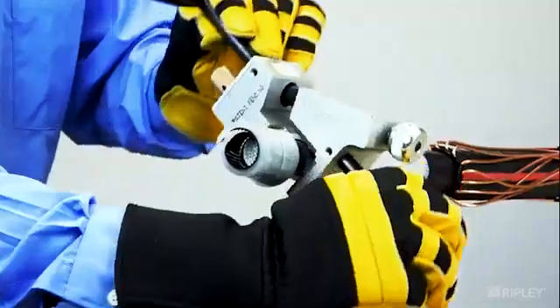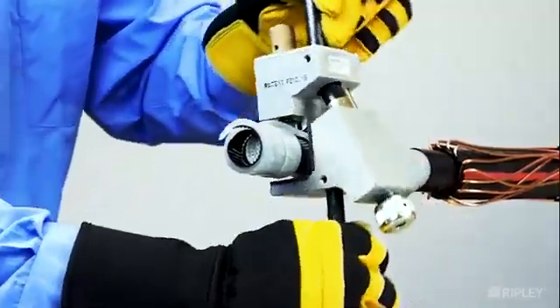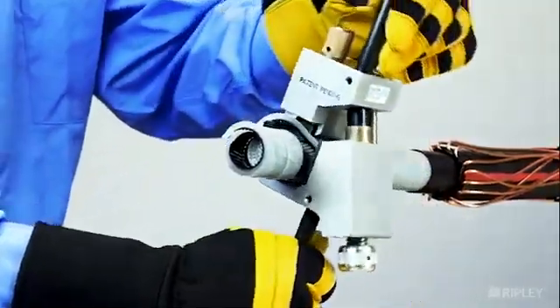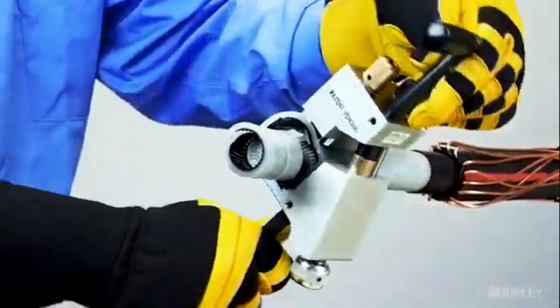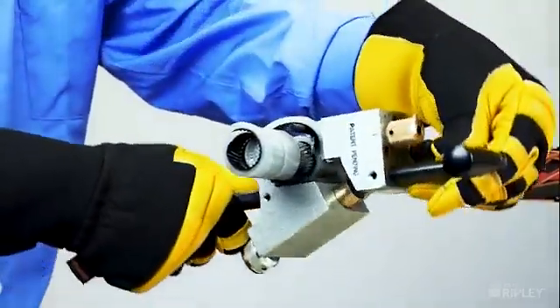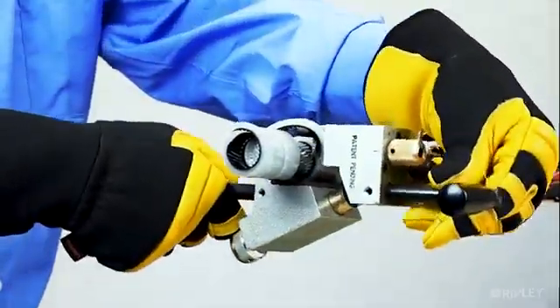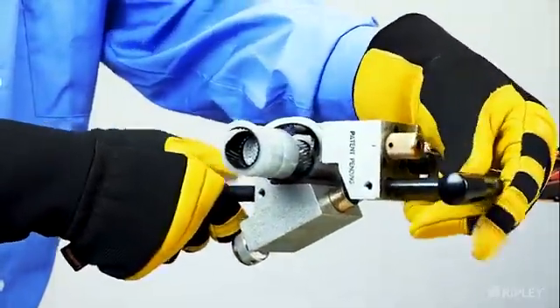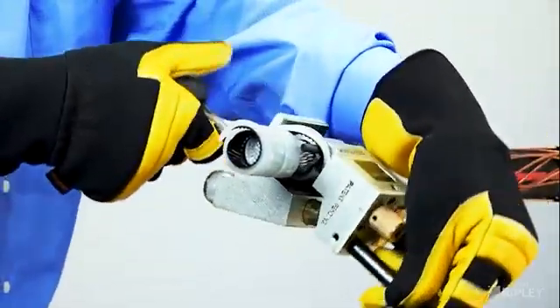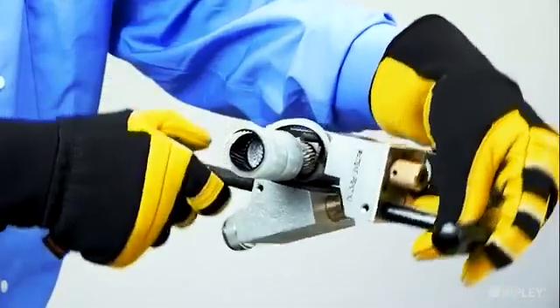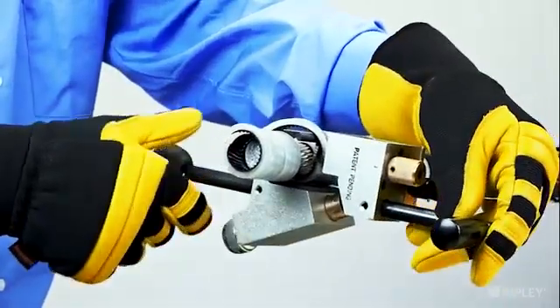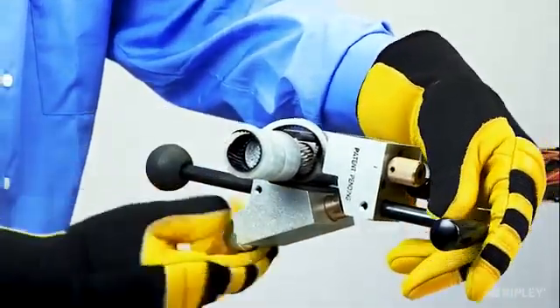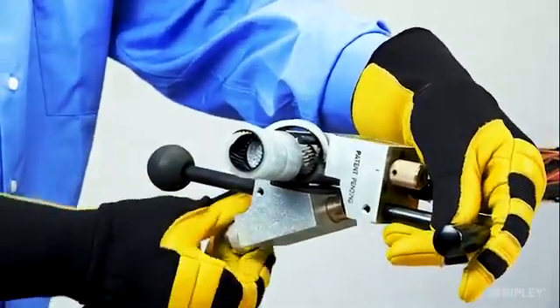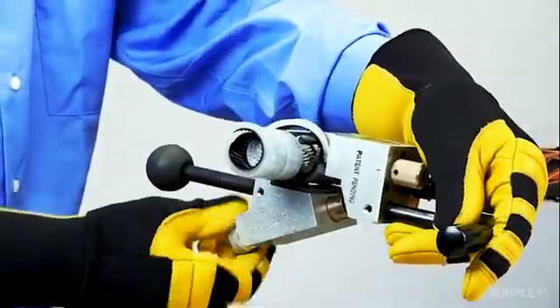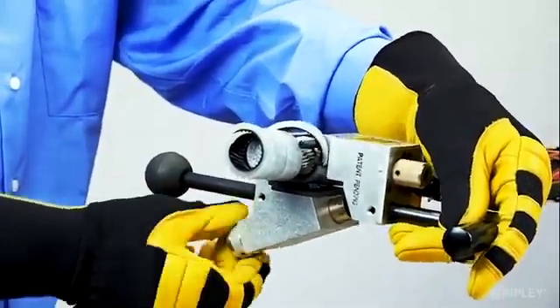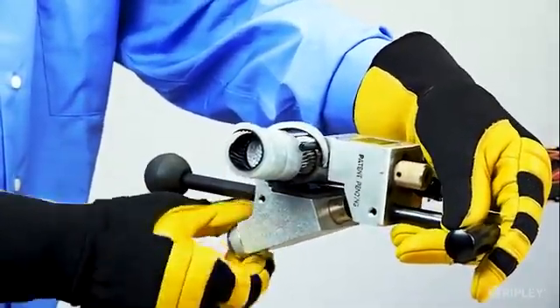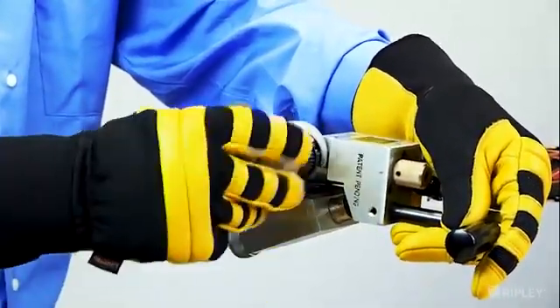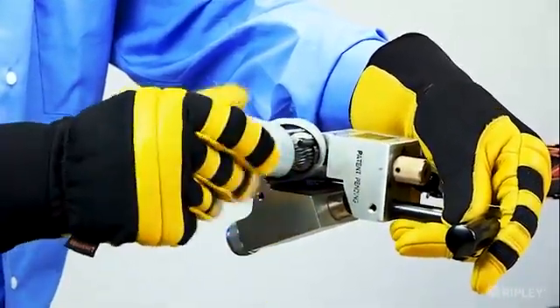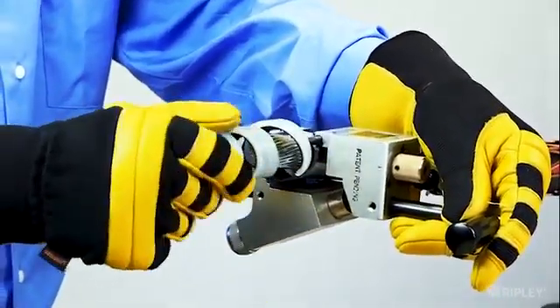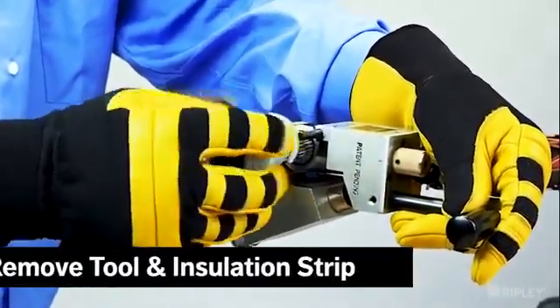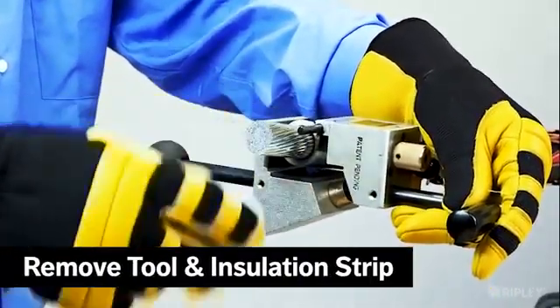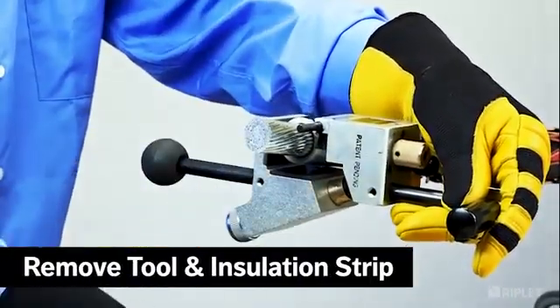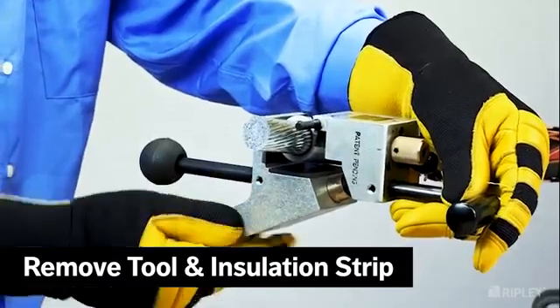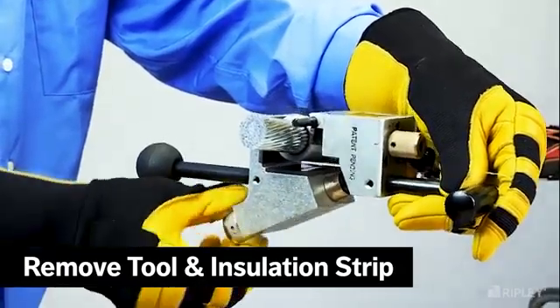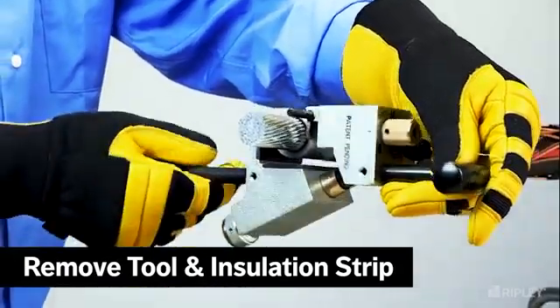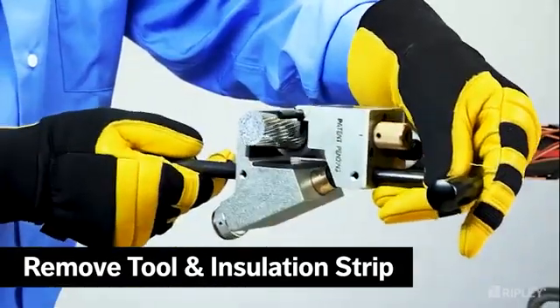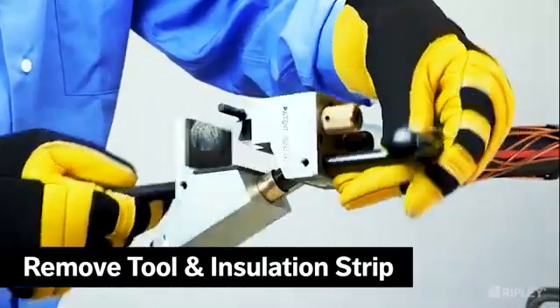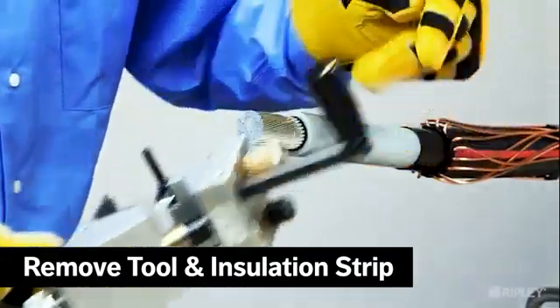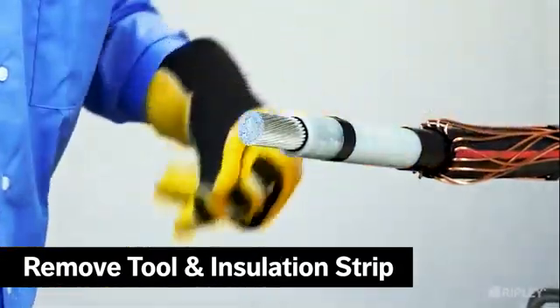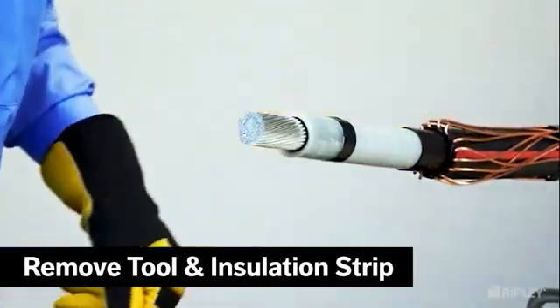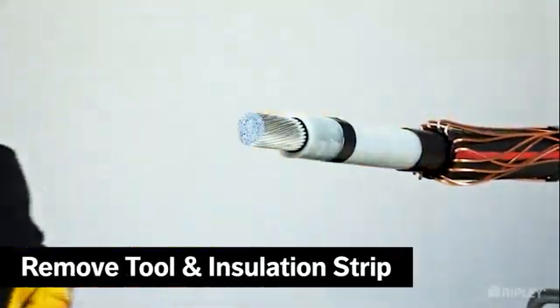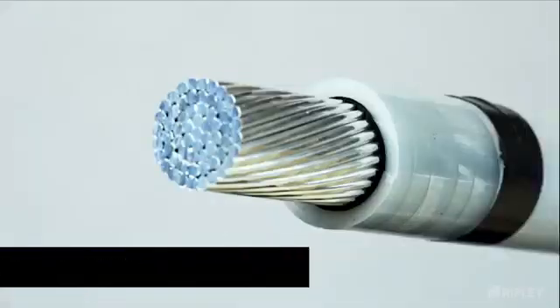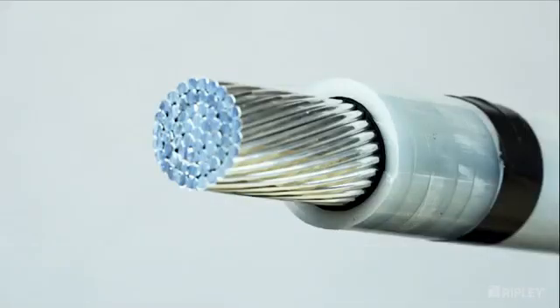Reset the blade to 0 degrees and rotate the tool once around the insulation to achieve a squared edge. Release the tool from the cable and remove the insulation strip to complete the end stripping process.